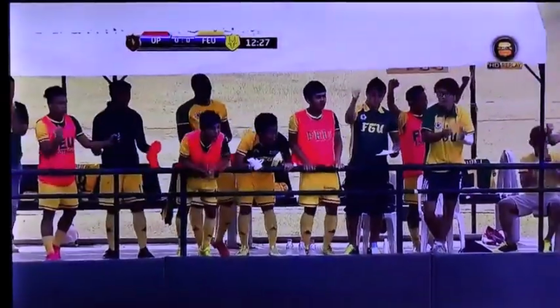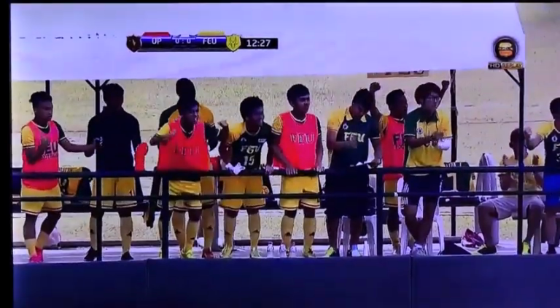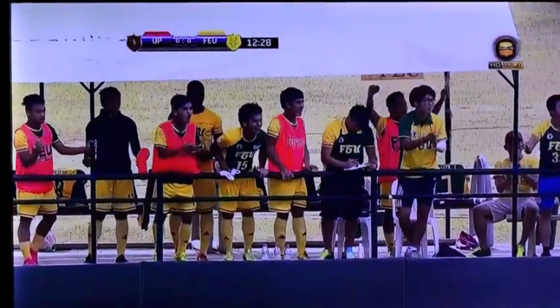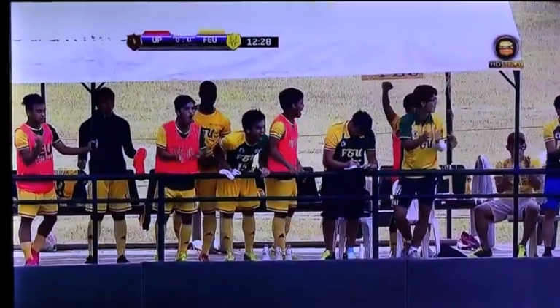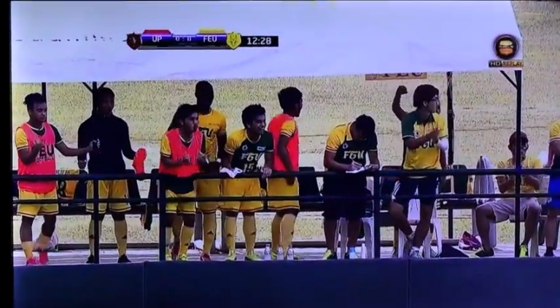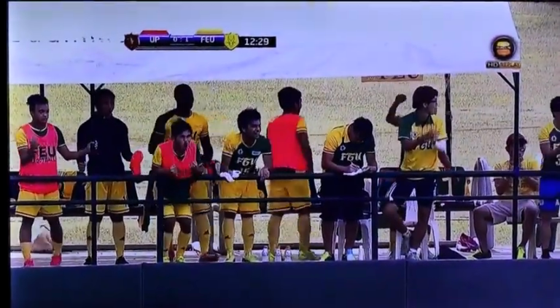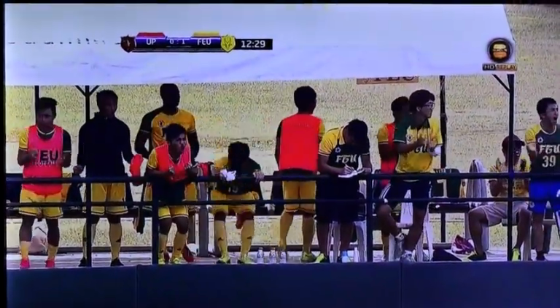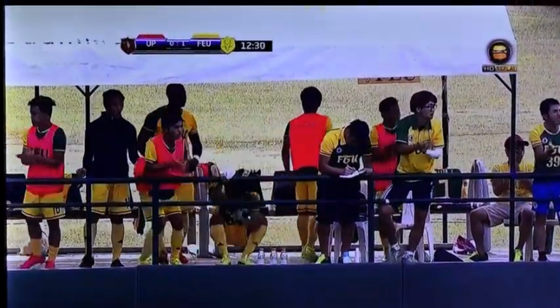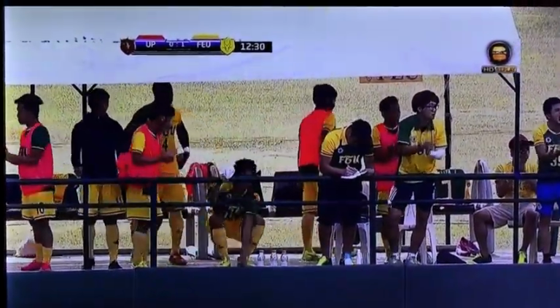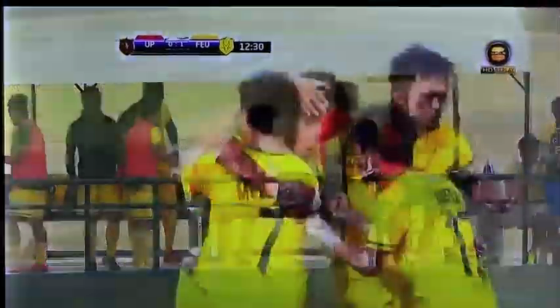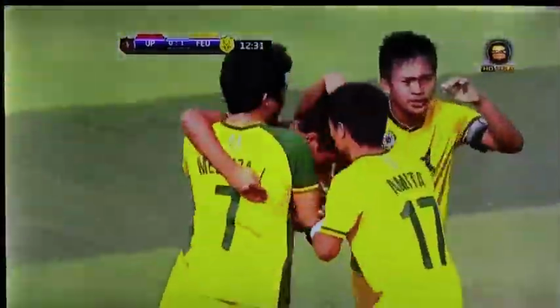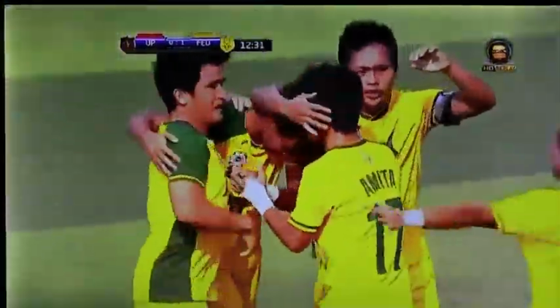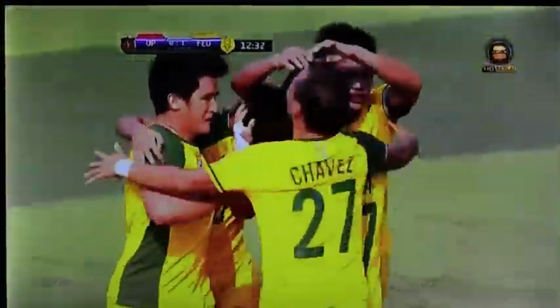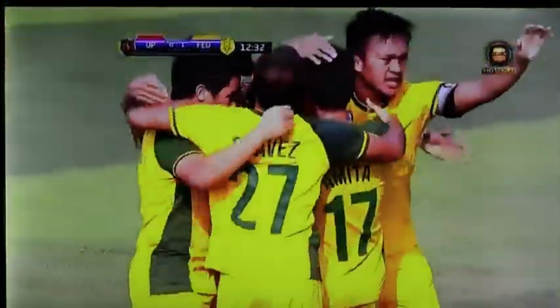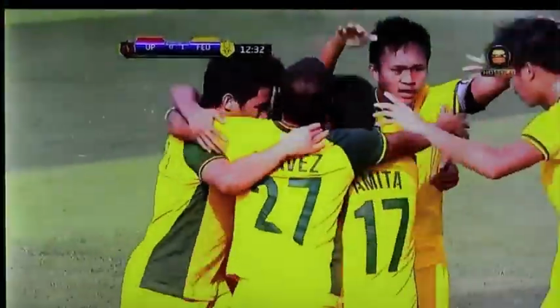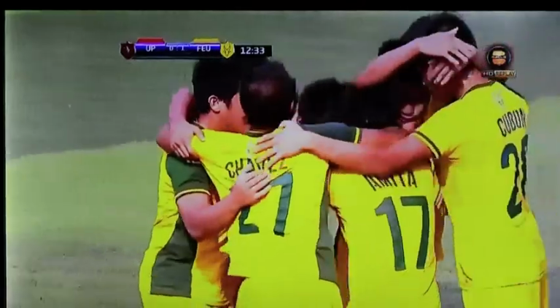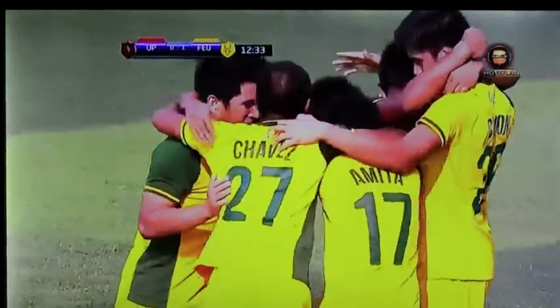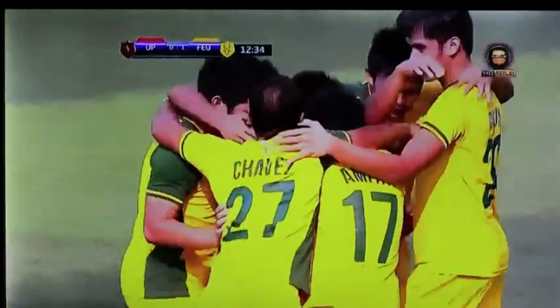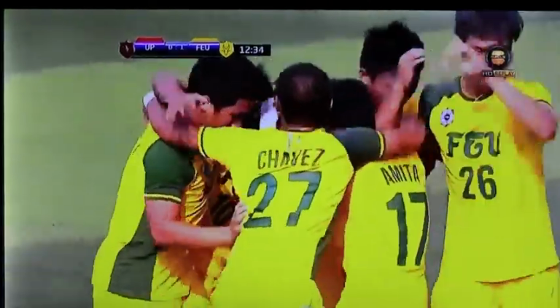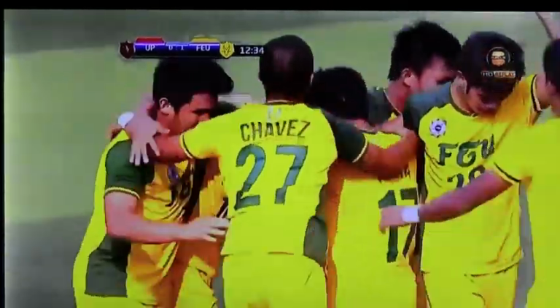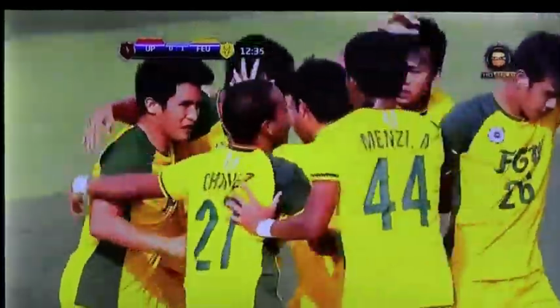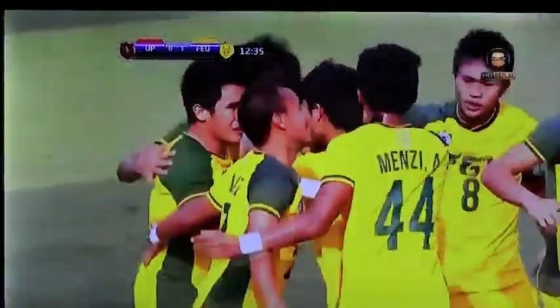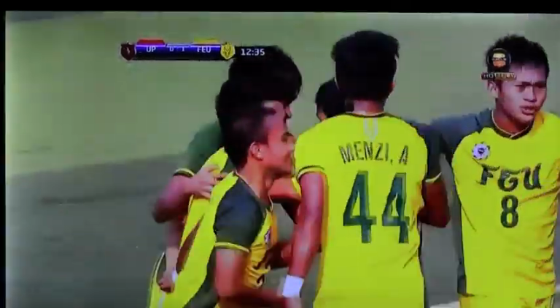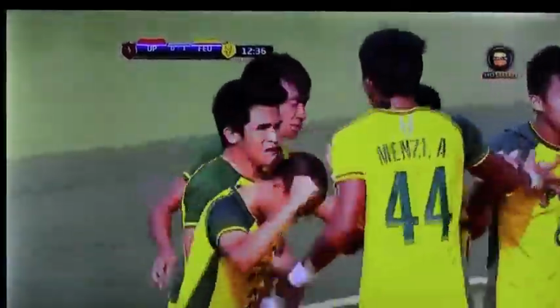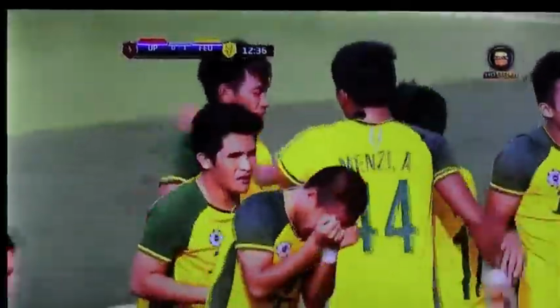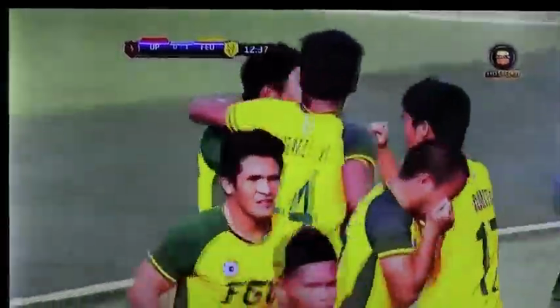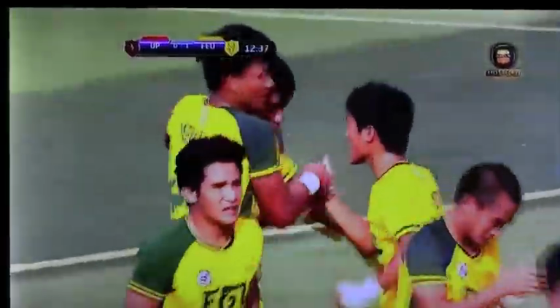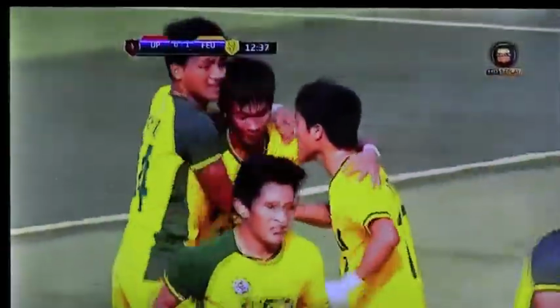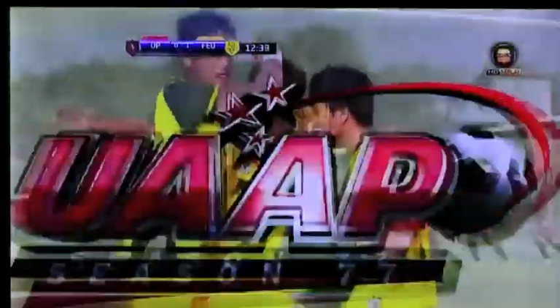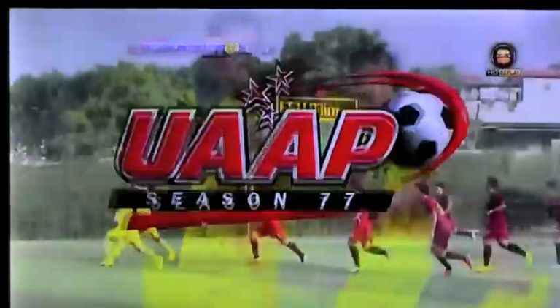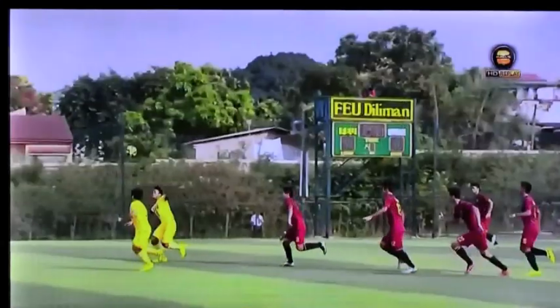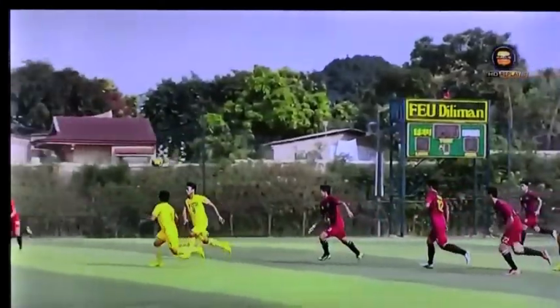Beautiful pass by Jan Jan Meliza. He's not just a goal scorer, but that skill — he can find an open teammate. And what a header that was. It was perfect for the head, literally. Look at how it's Ferrer right there.